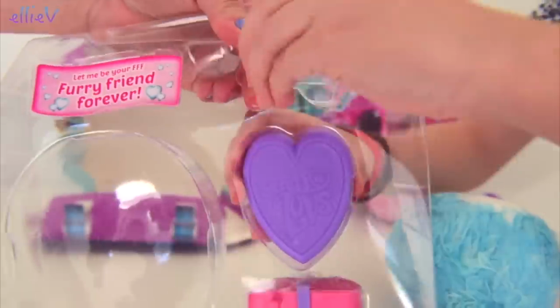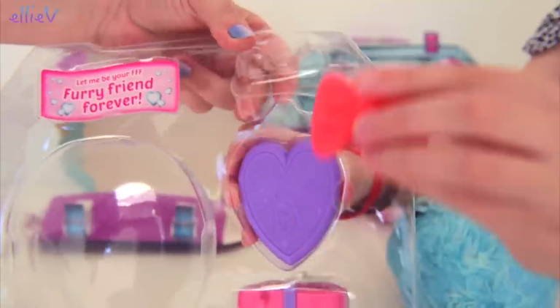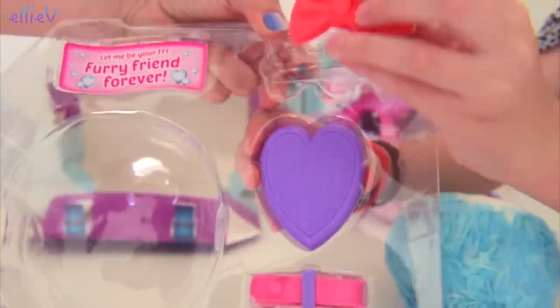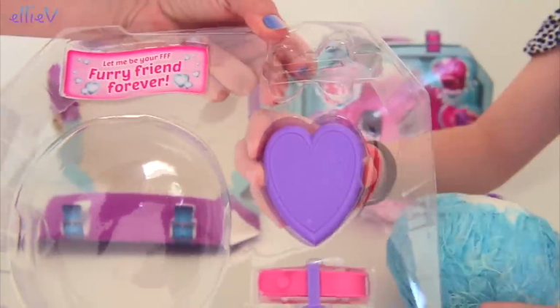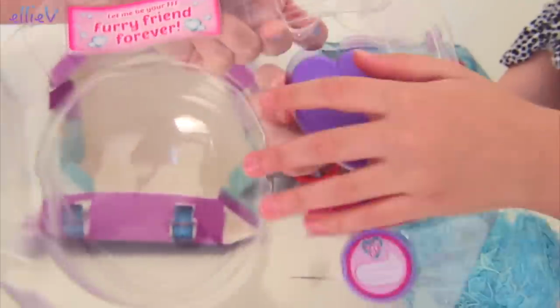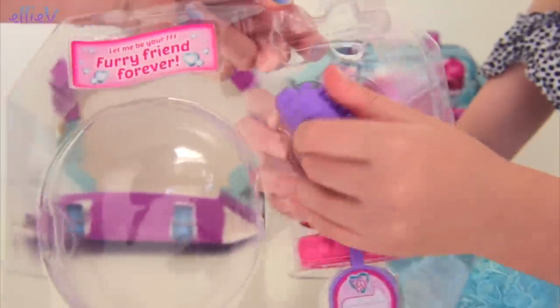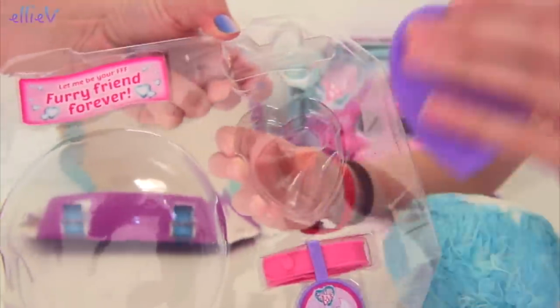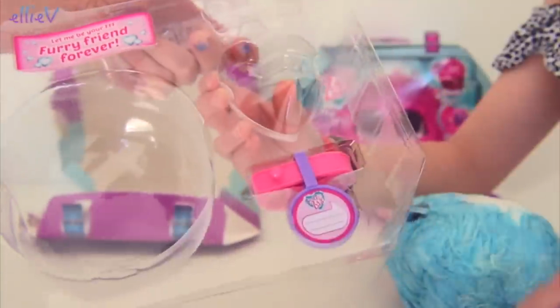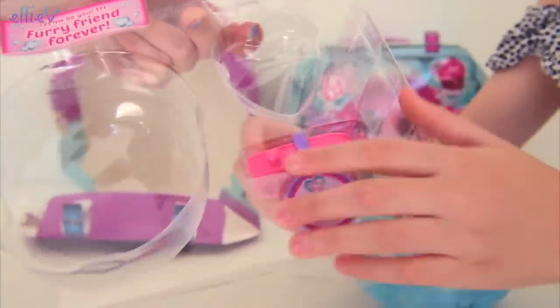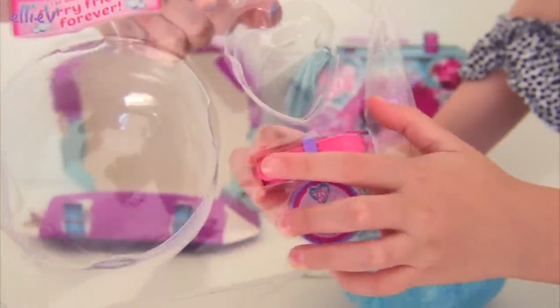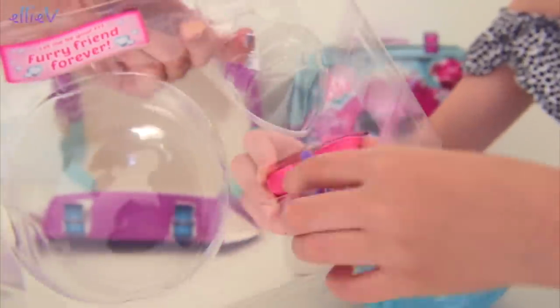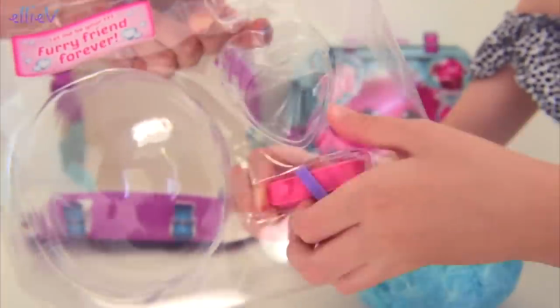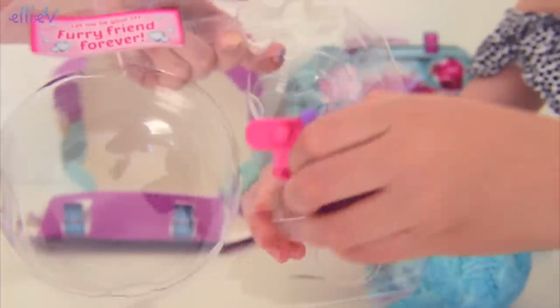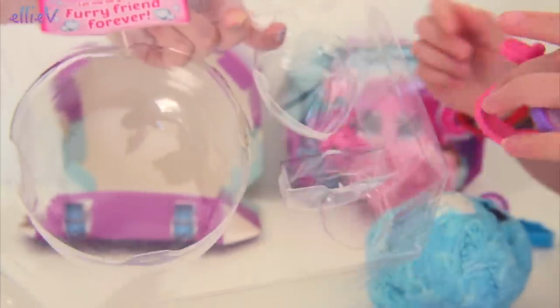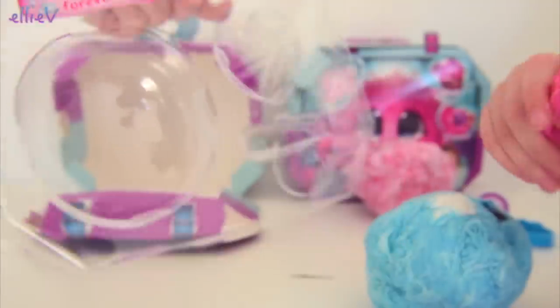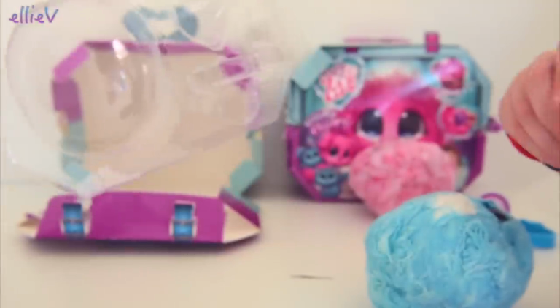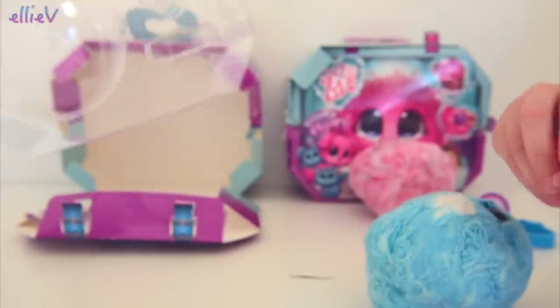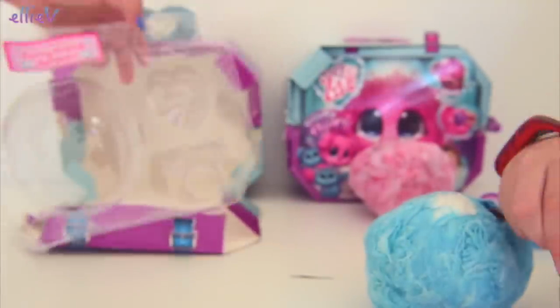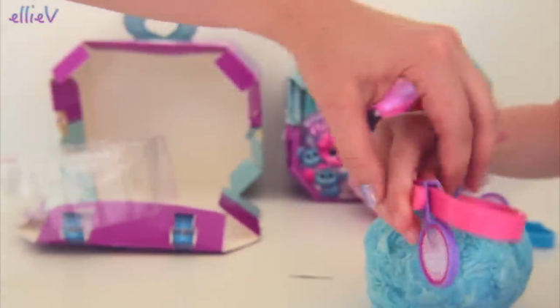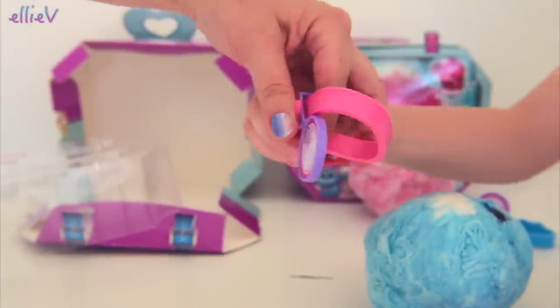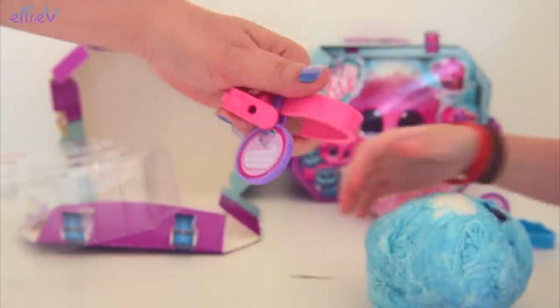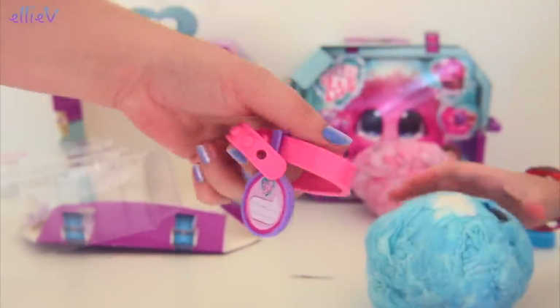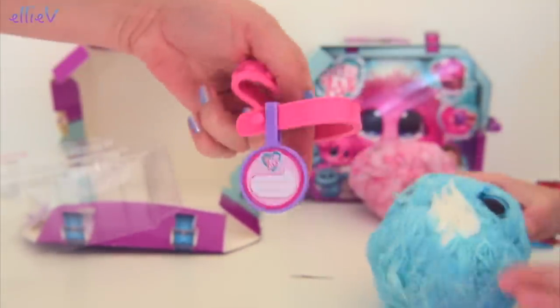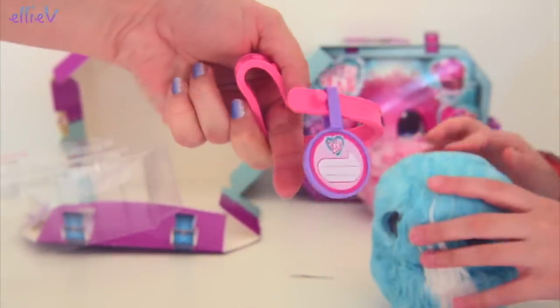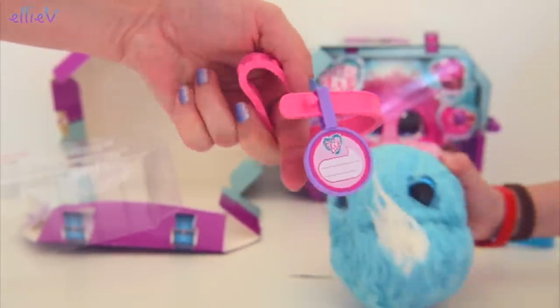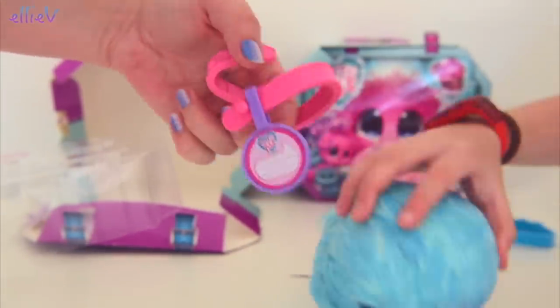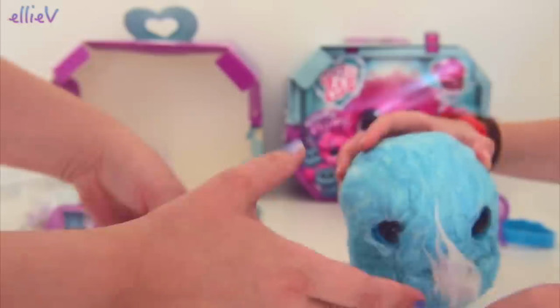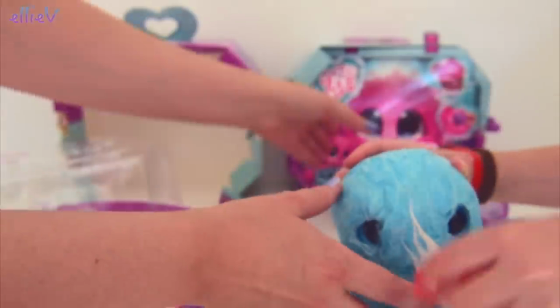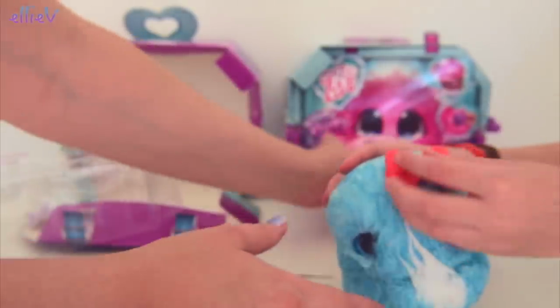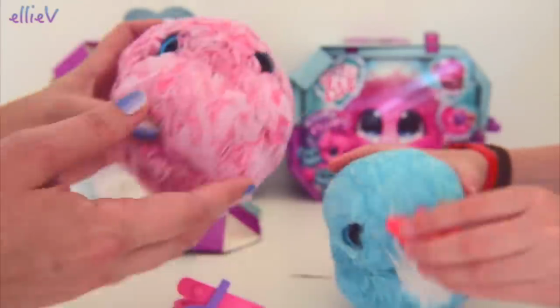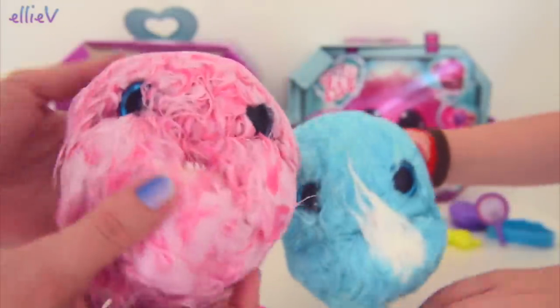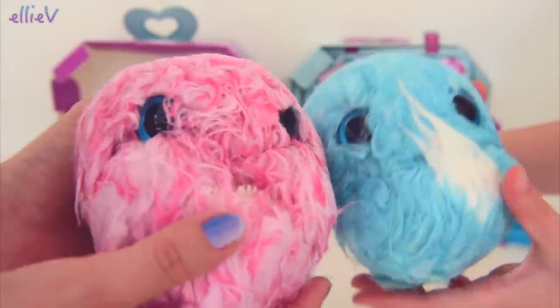We've got a blue bow and a brush. A brush, obviously. Look, a pink collar. I think it's pink because the animal's blue so it wouldn't blend in. Same with the pink one. That's a very good idea because it's blue.